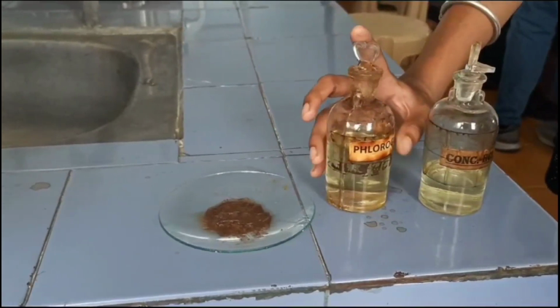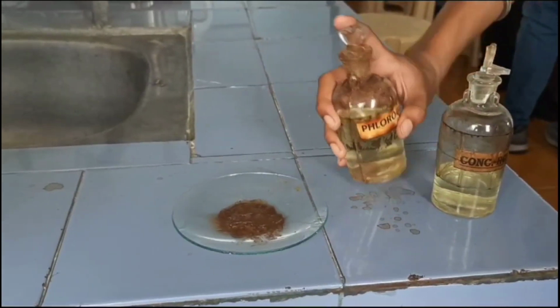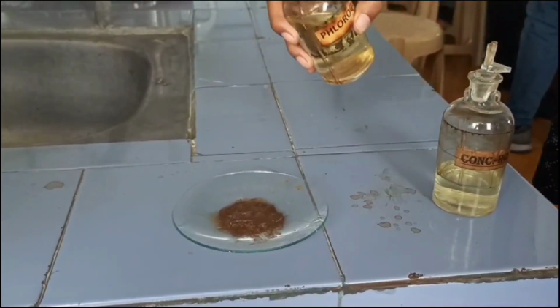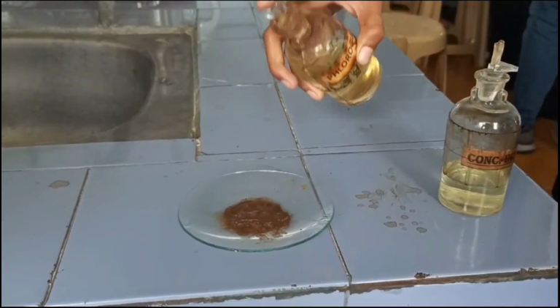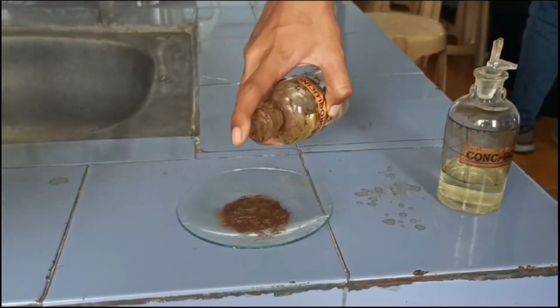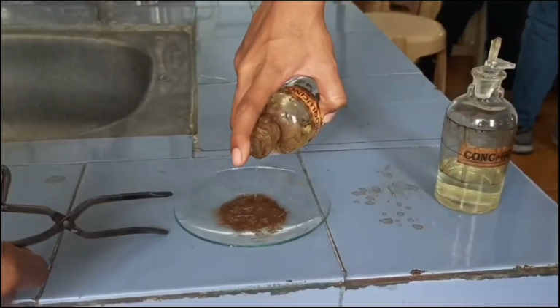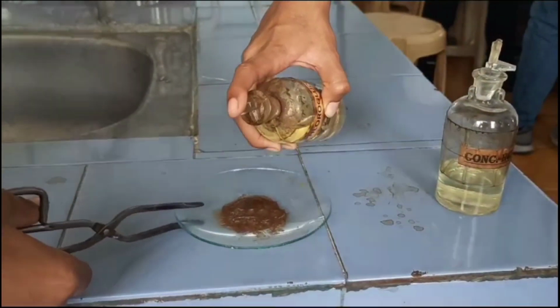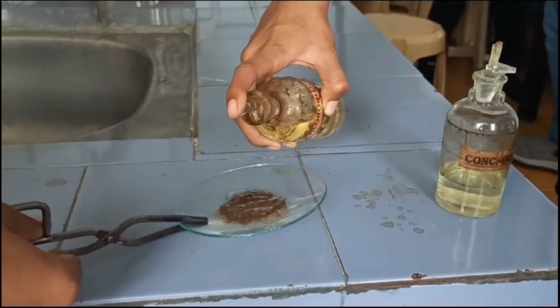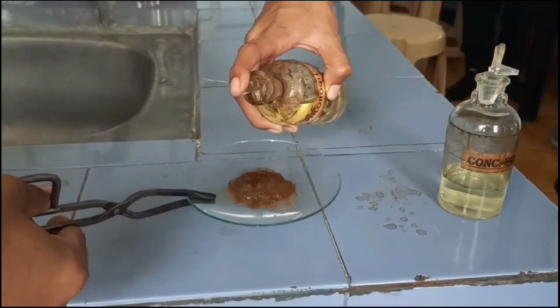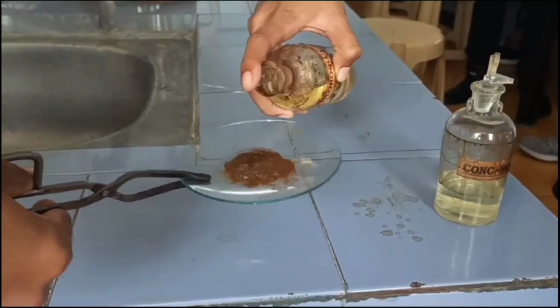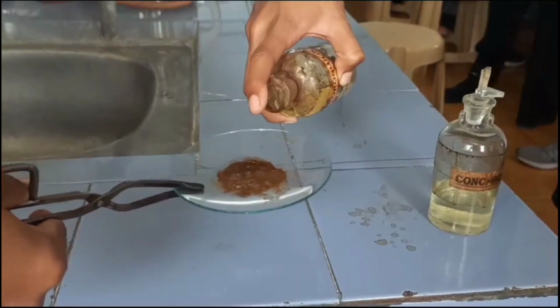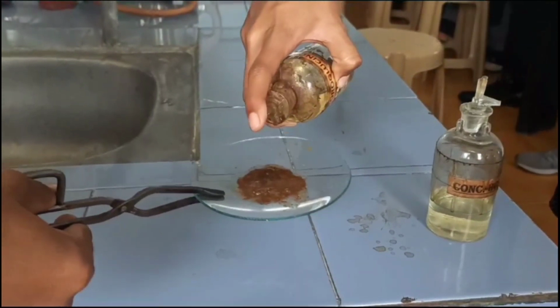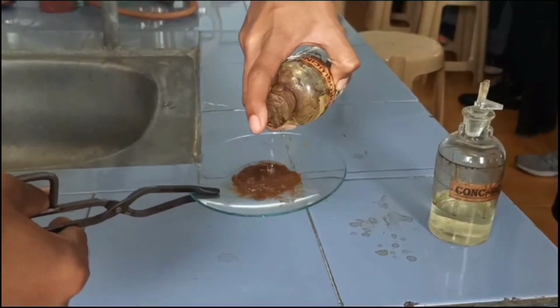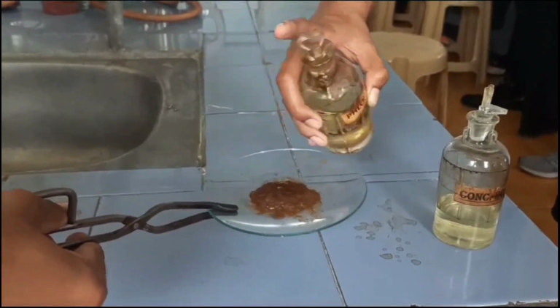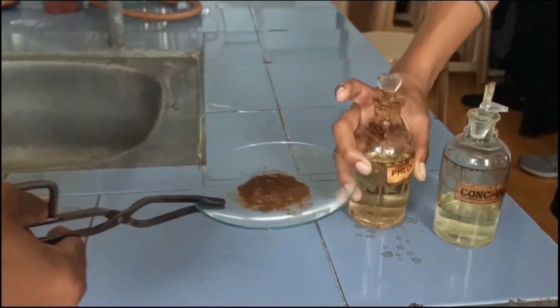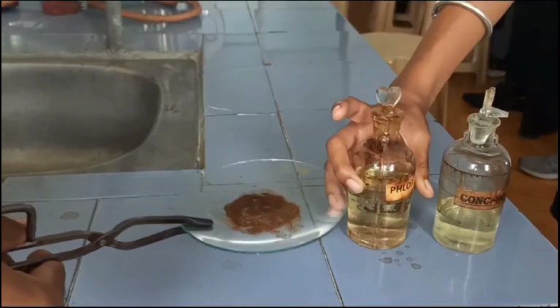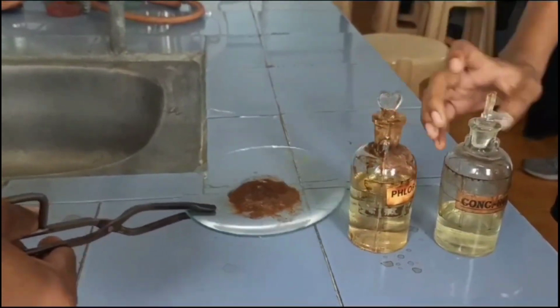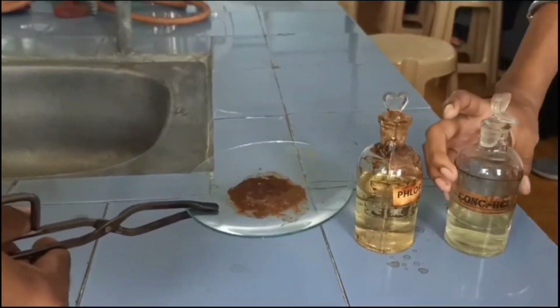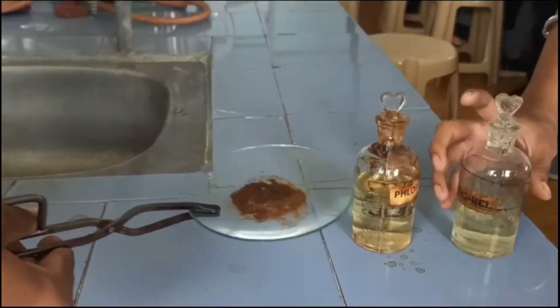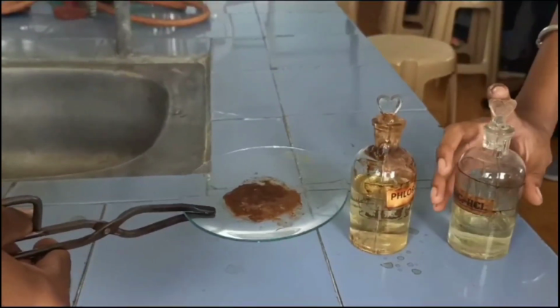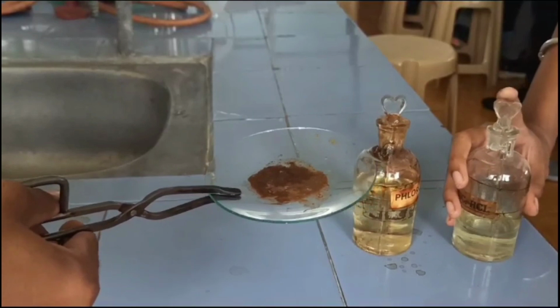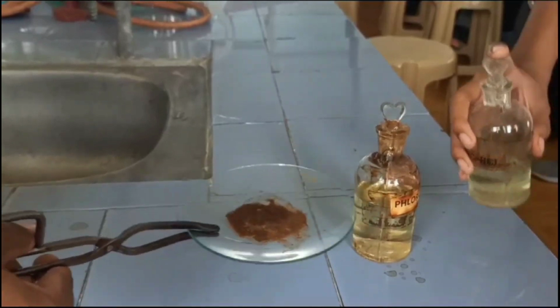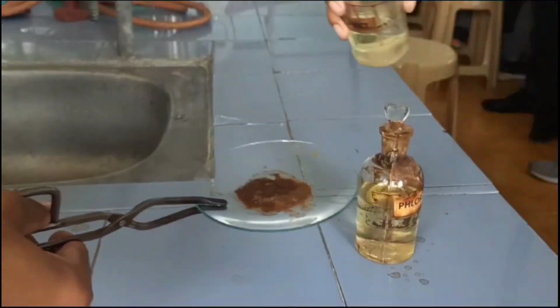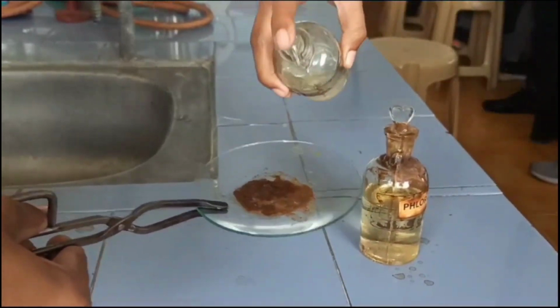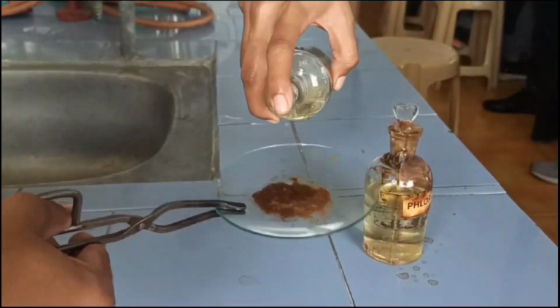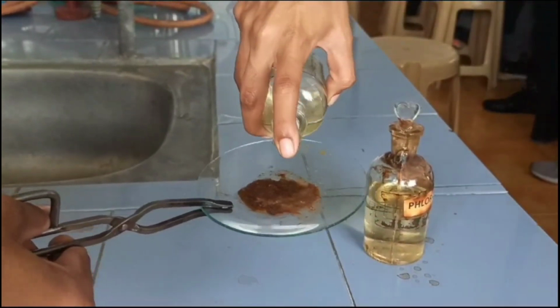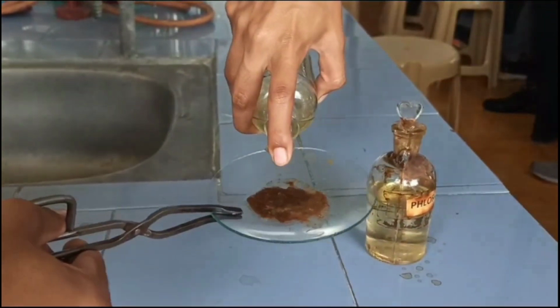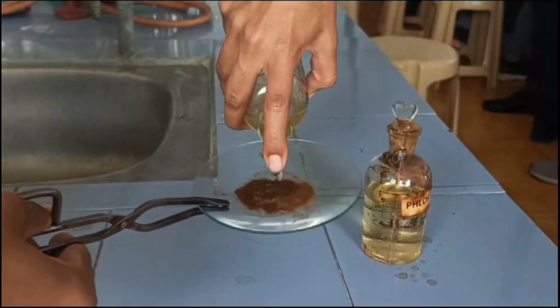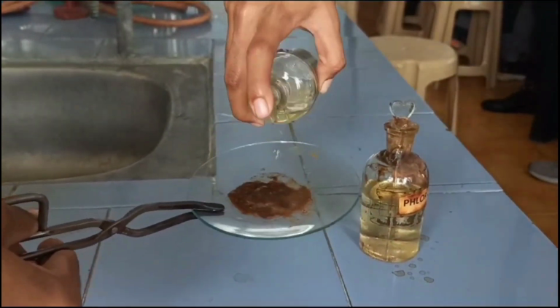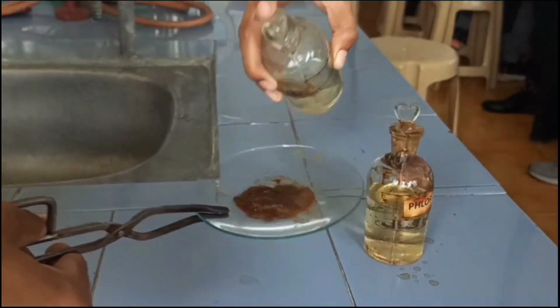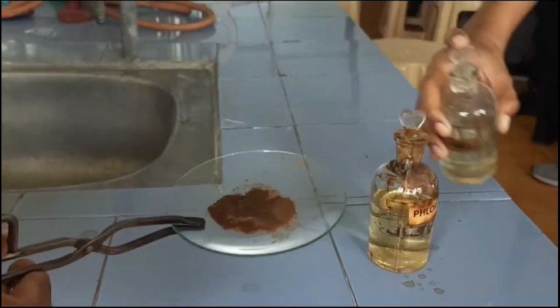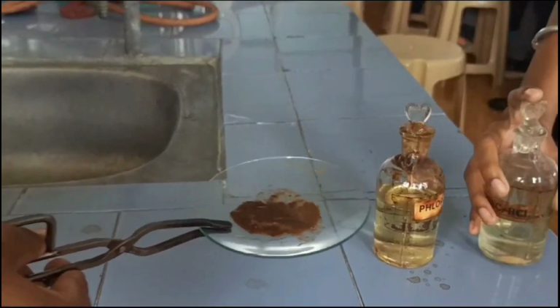After cooling, add fluoroglucinol and concentrated HCl in equal concentration. By adding fluoroglucinol and concentrated HCl, lignification of the tissues like xylem and sclerenchyma takes place. Due to lignification, the tissues take up a red color.